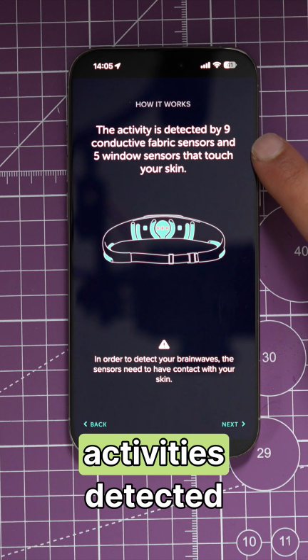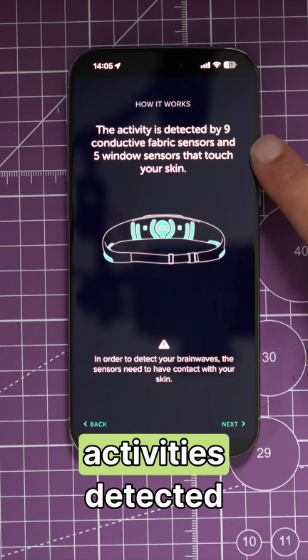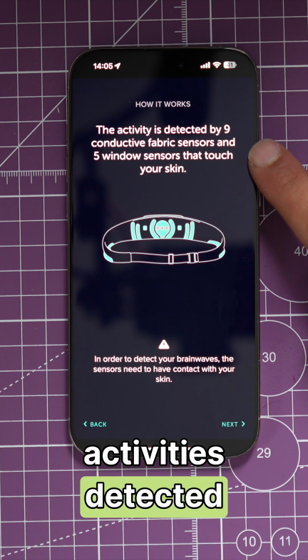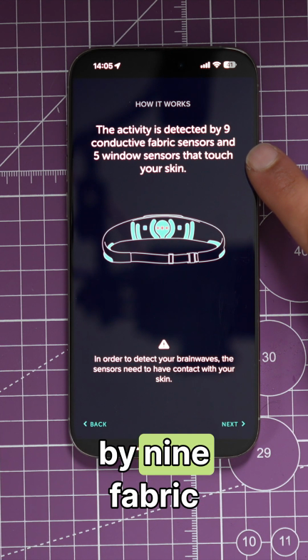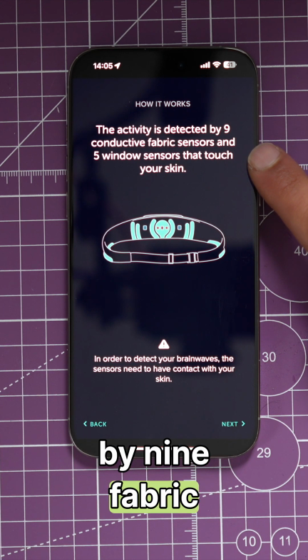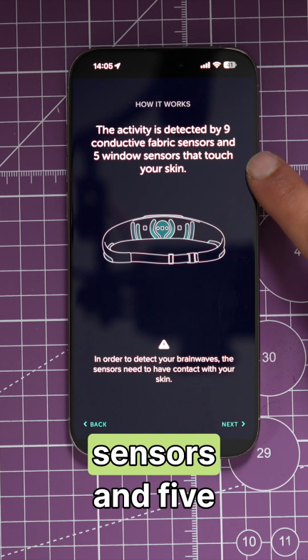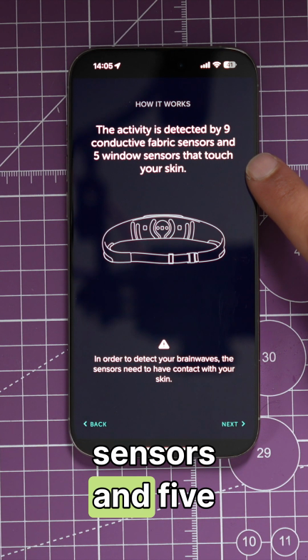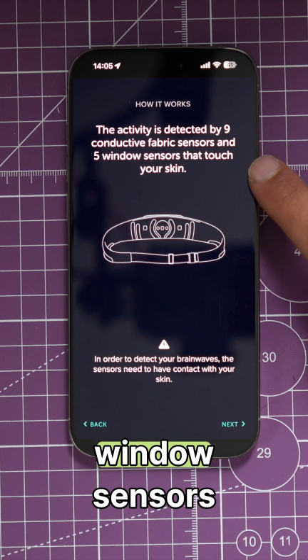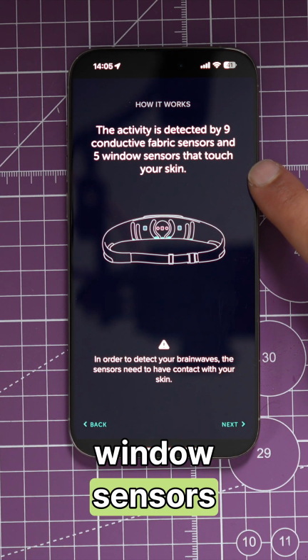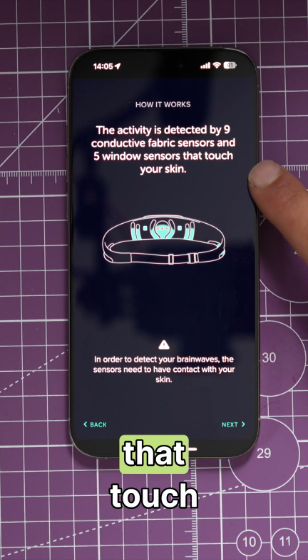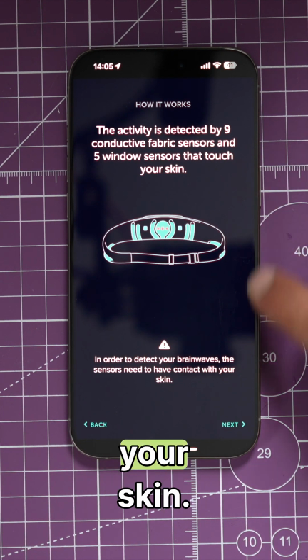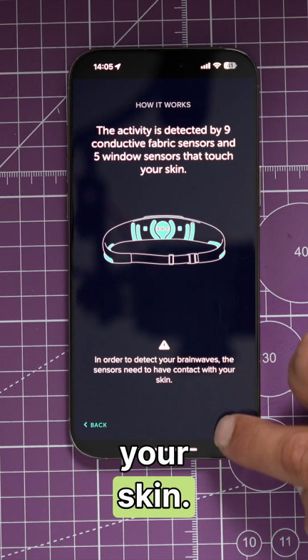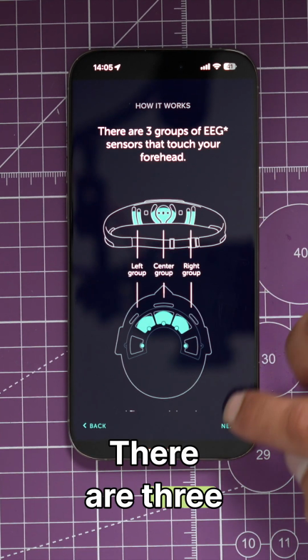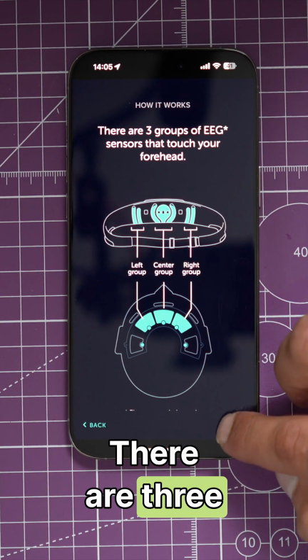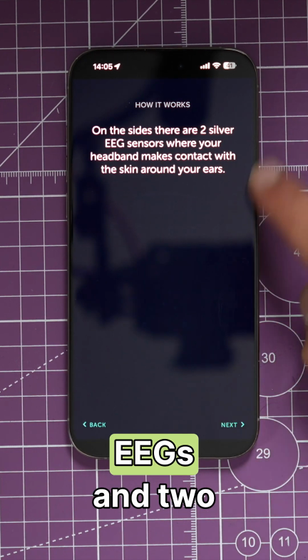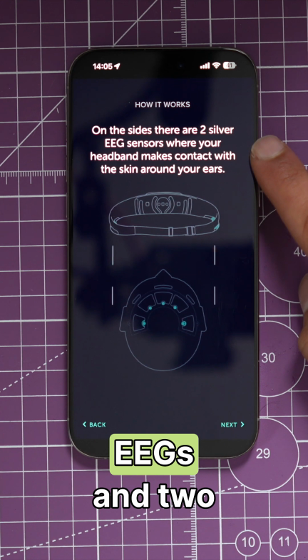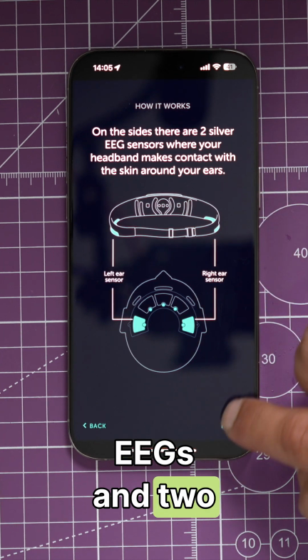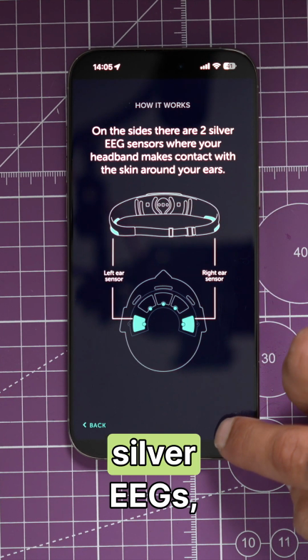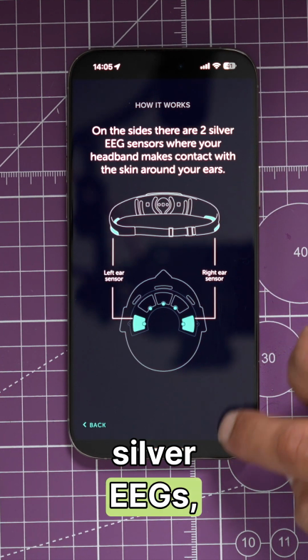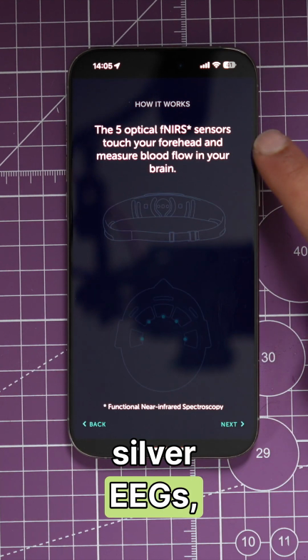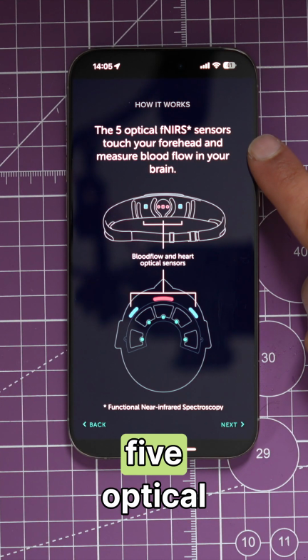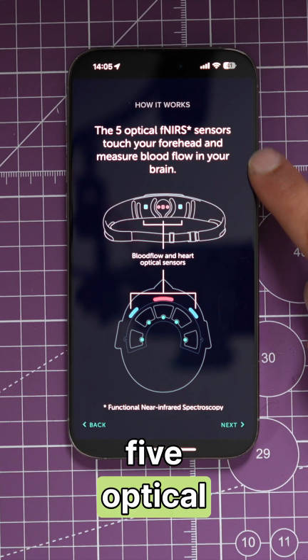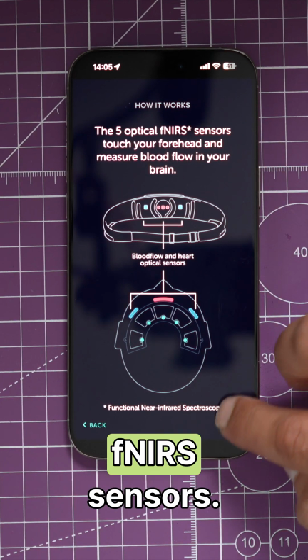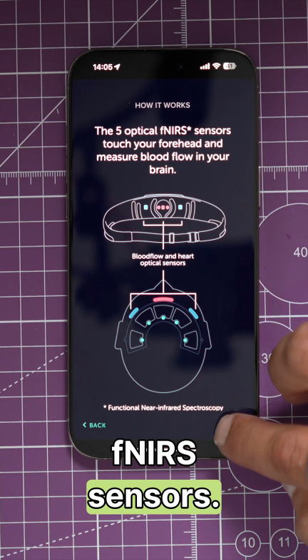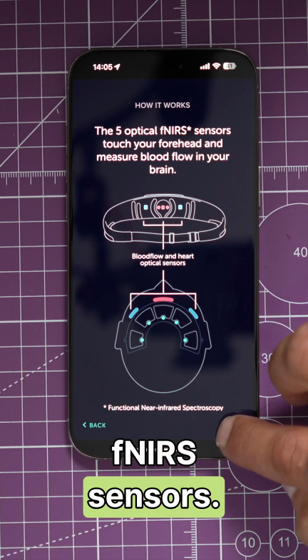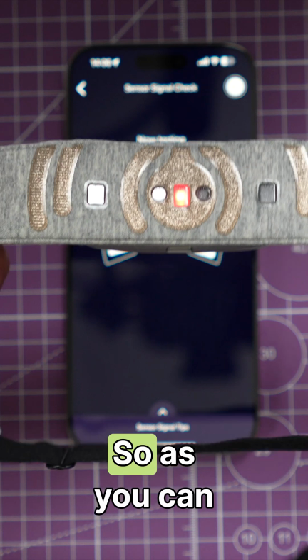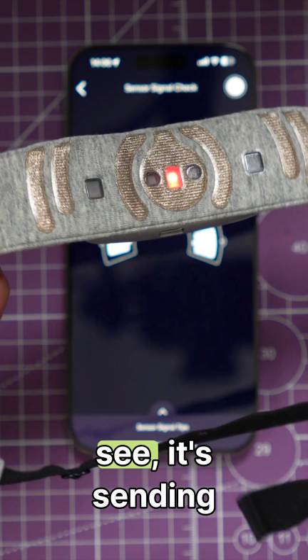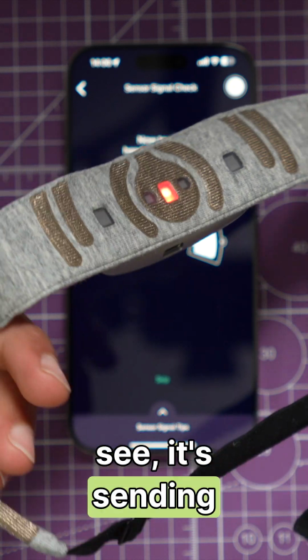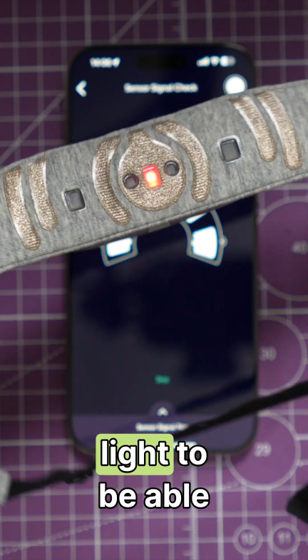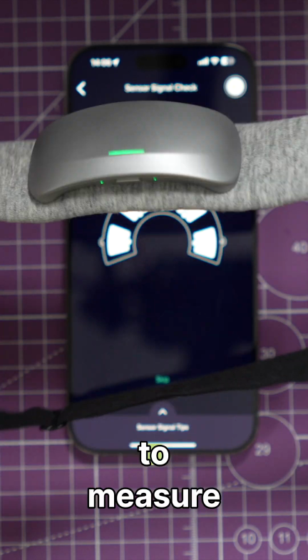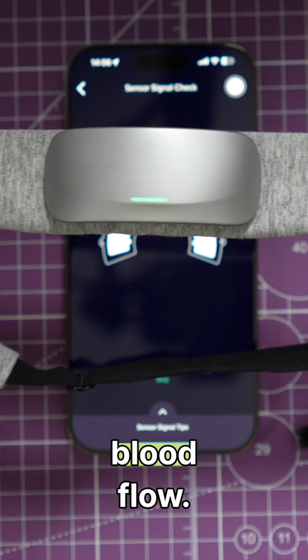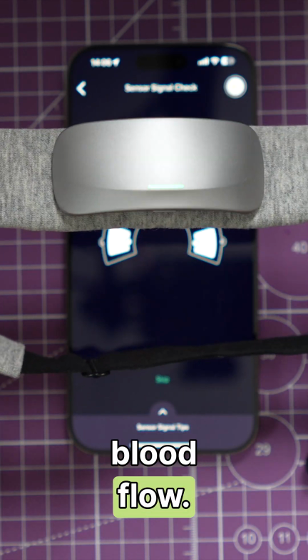The activity is detected by nine fabric sensors and five window sensors that touch your skin. There are three EEGs and two silver EEGs, plus five optical FNIR sensors that send light to measure blood flow.